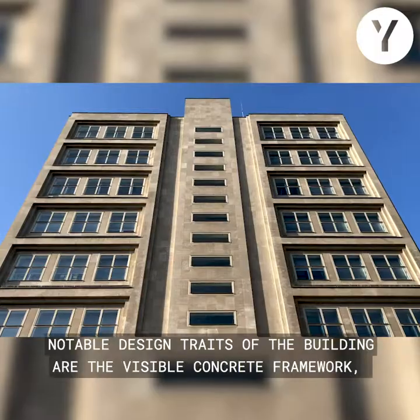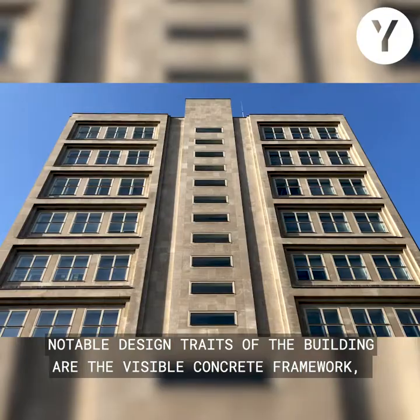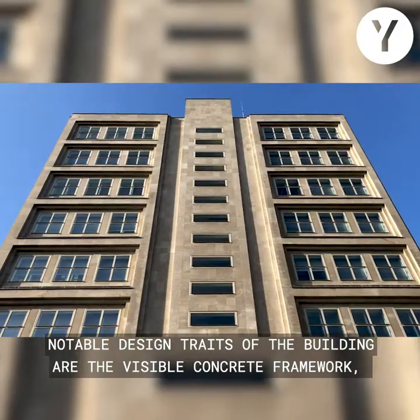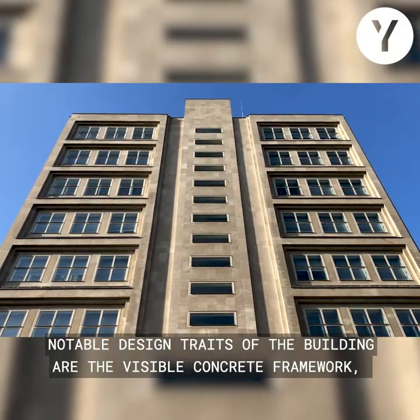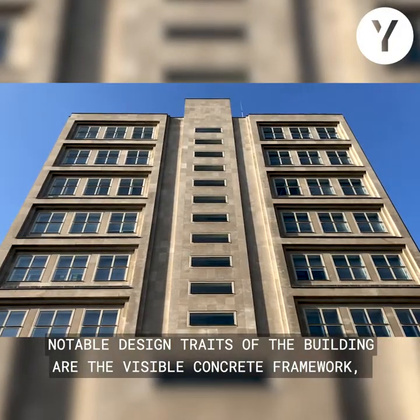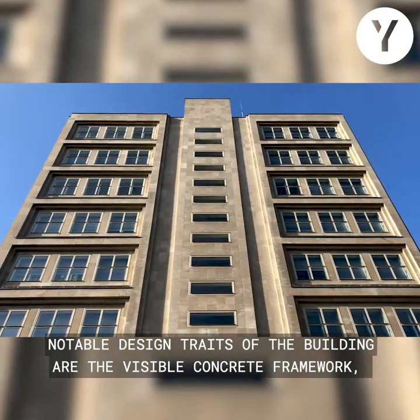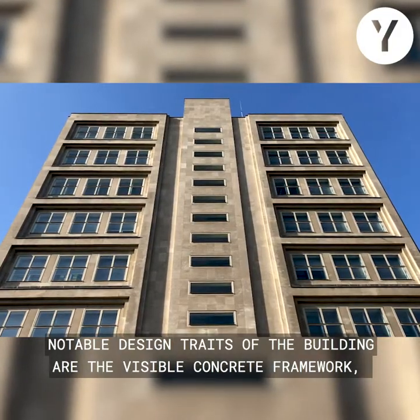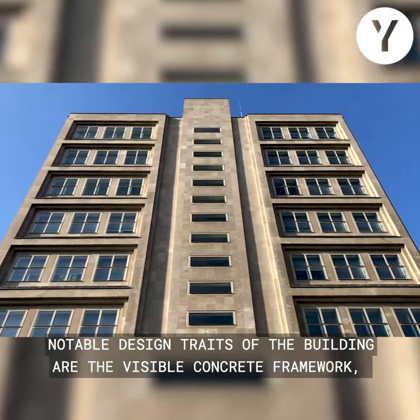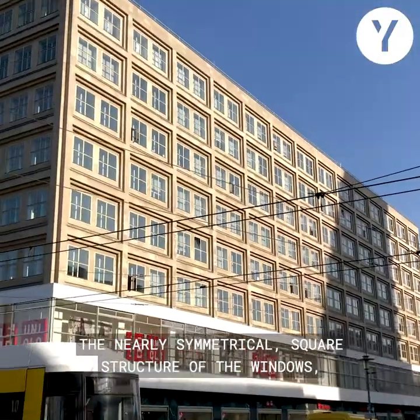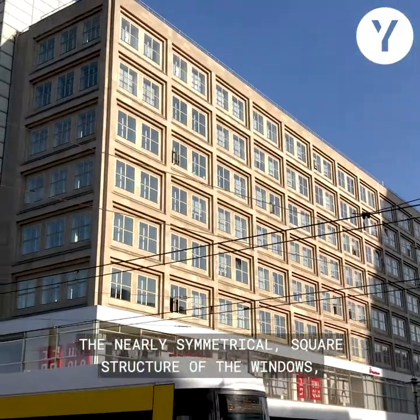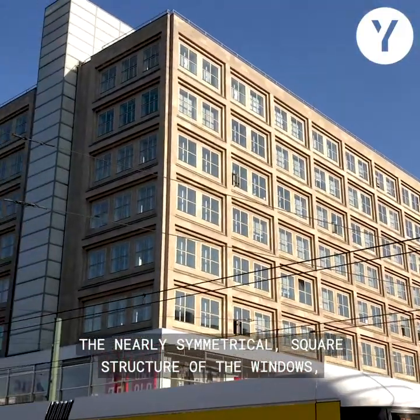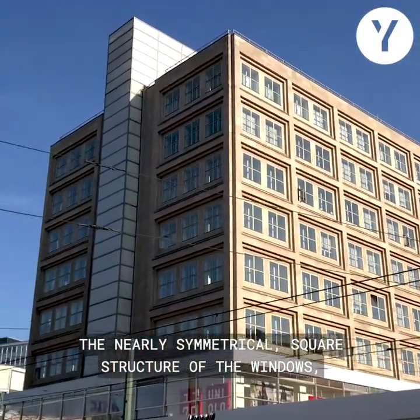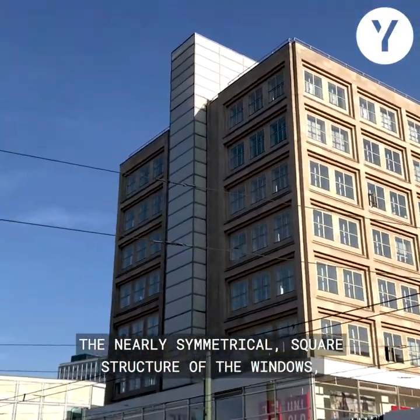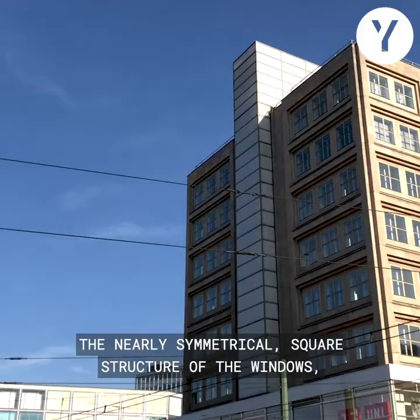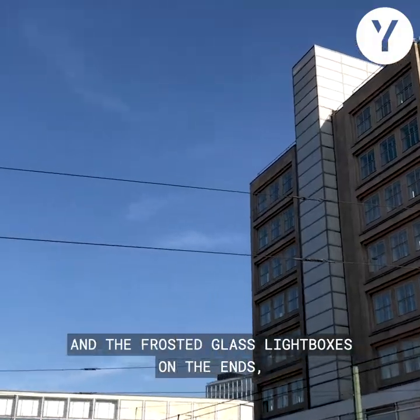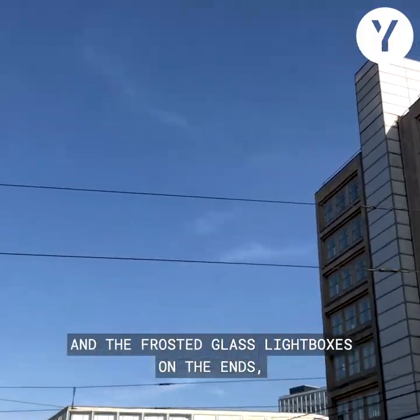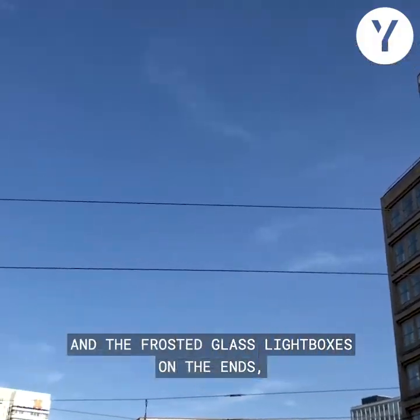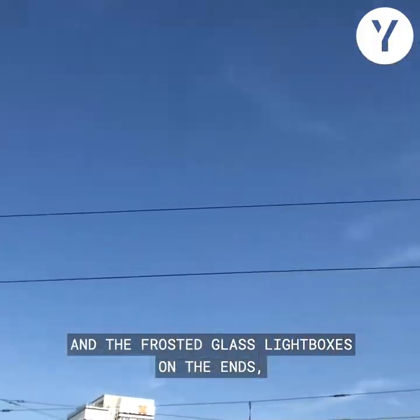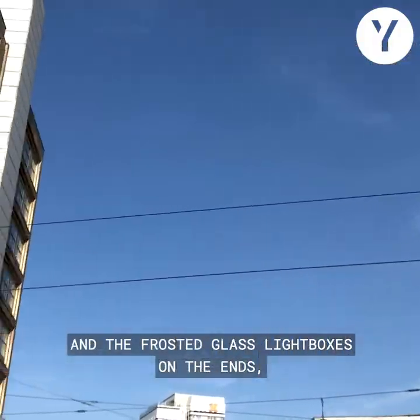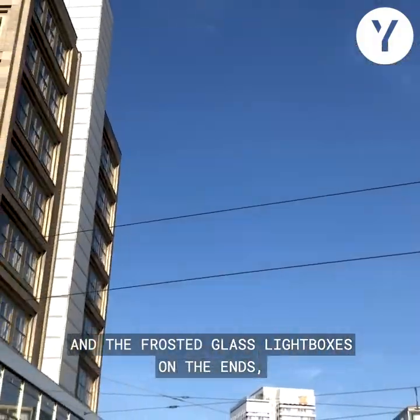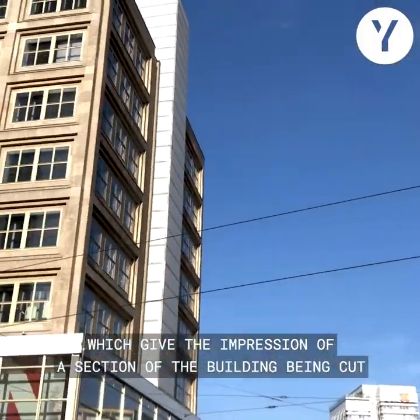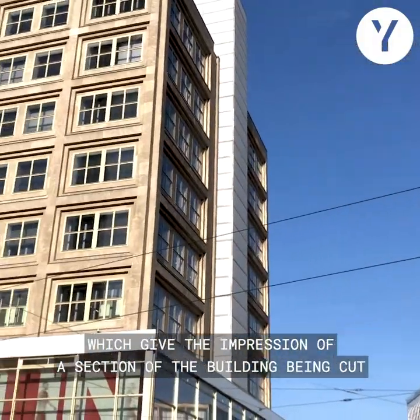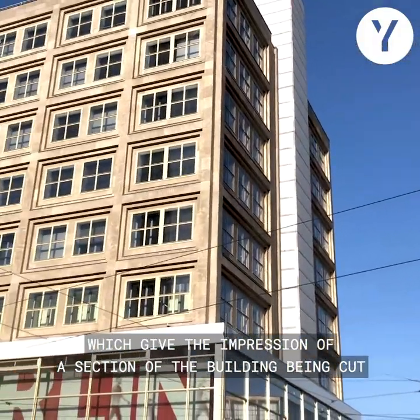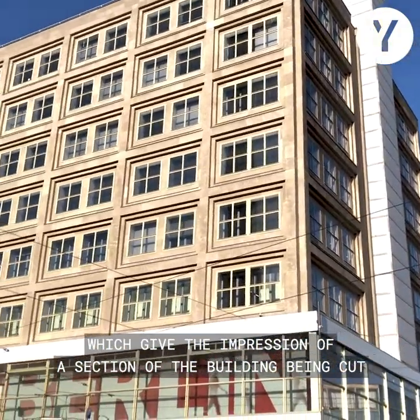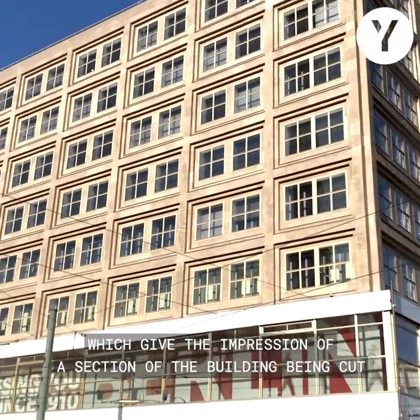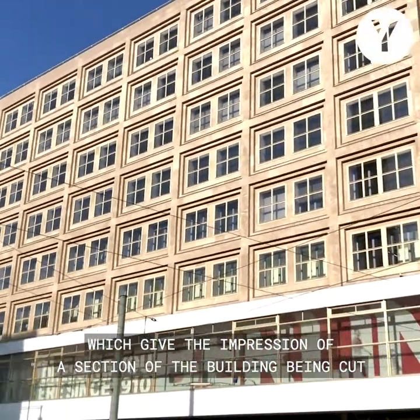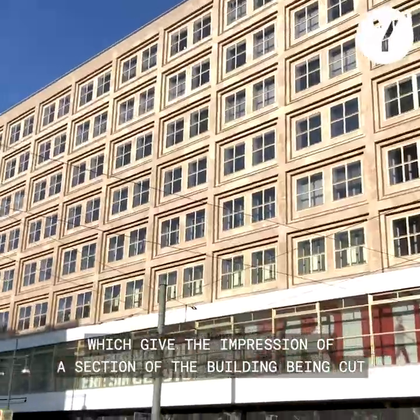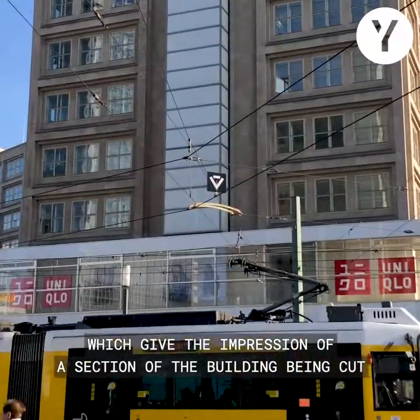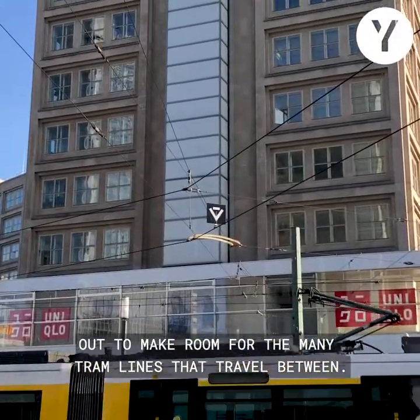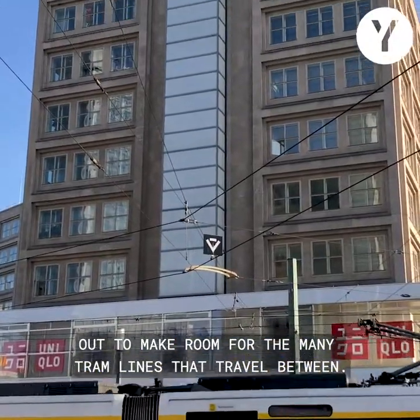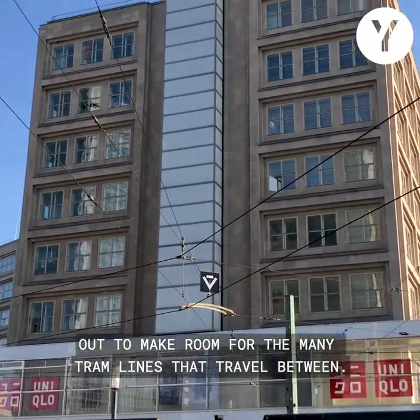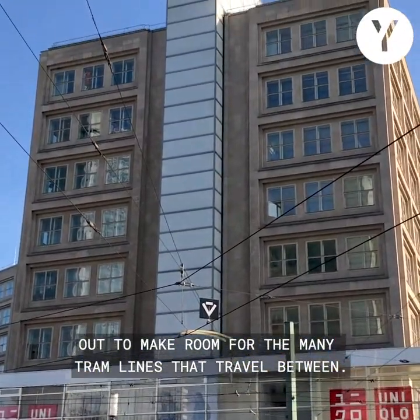Notable design traits of the buildings are the visible concrete framework, the nearly symmetrical square structure of the windows, and the frosted glass light boxes on the ends, which give the impression of a section of the building being cut out to make room for the many tram lines that travel between.